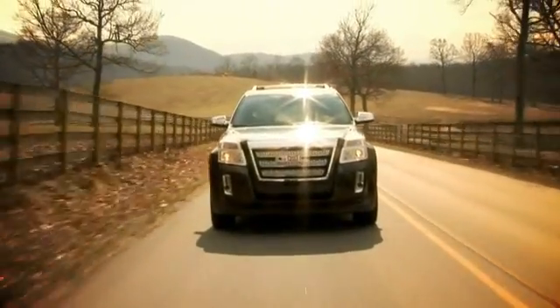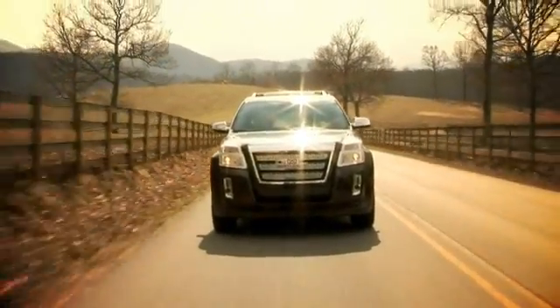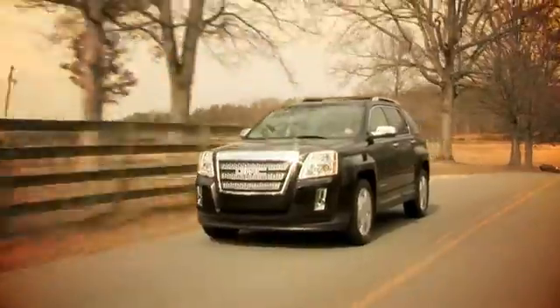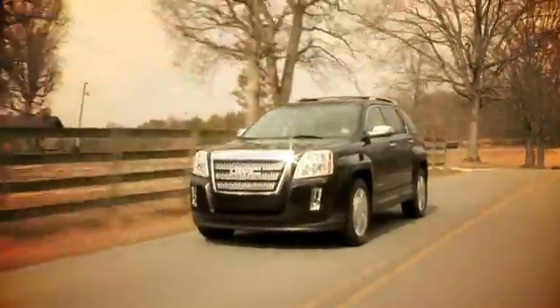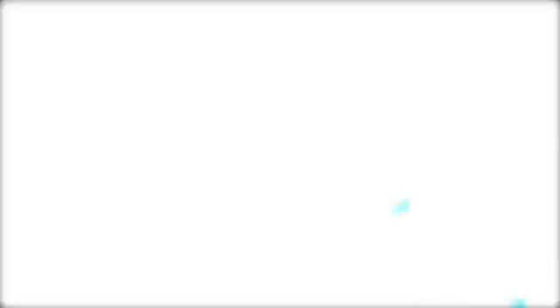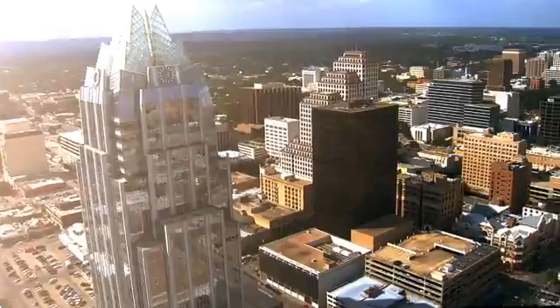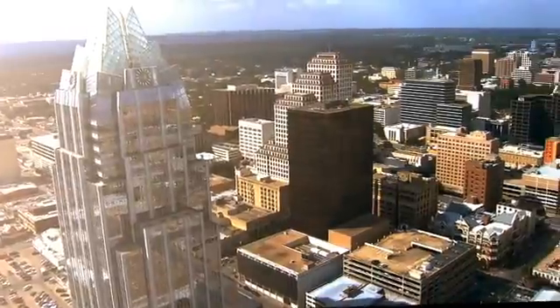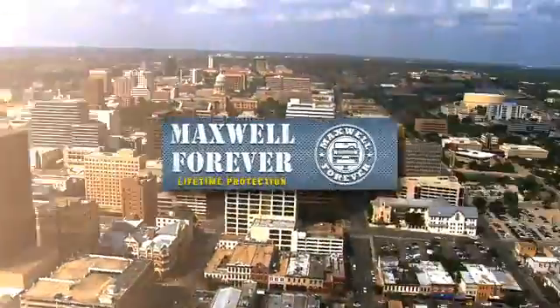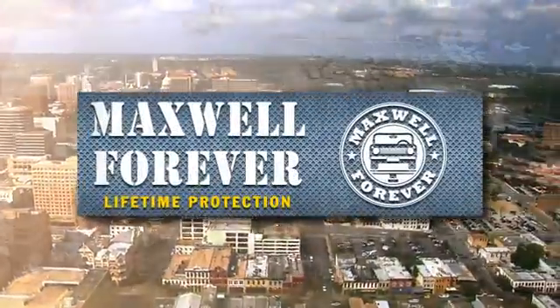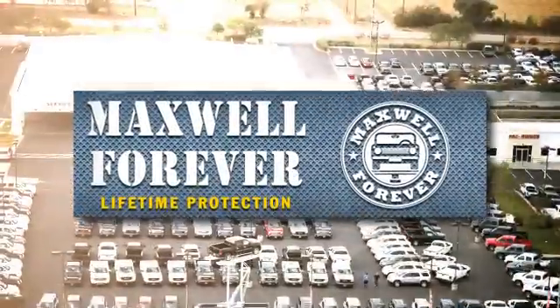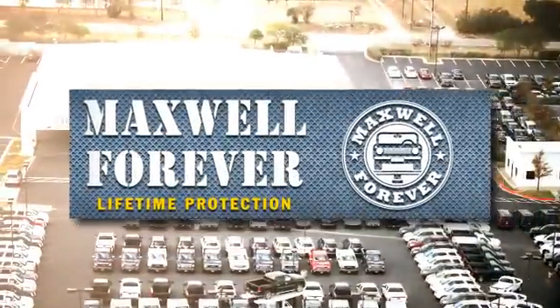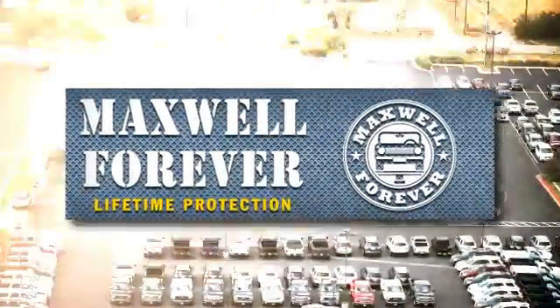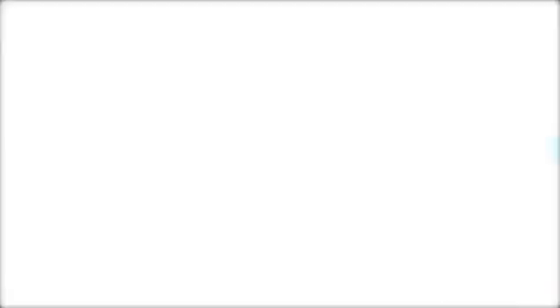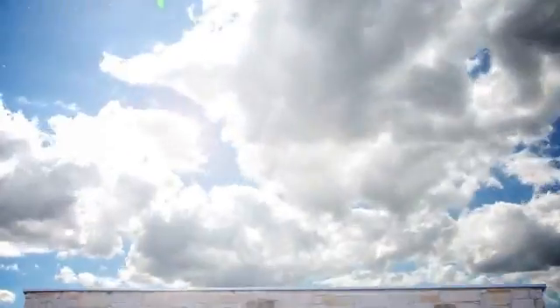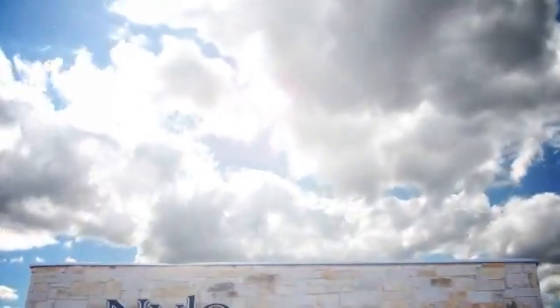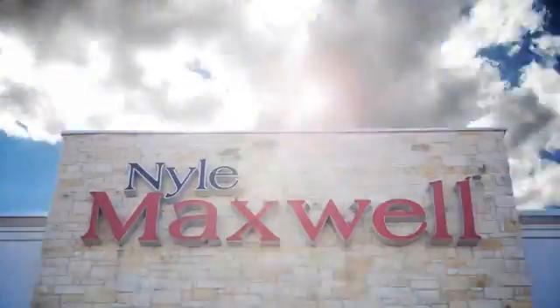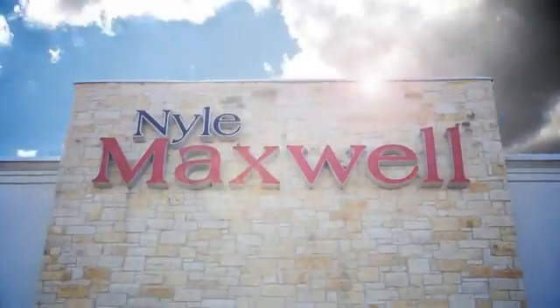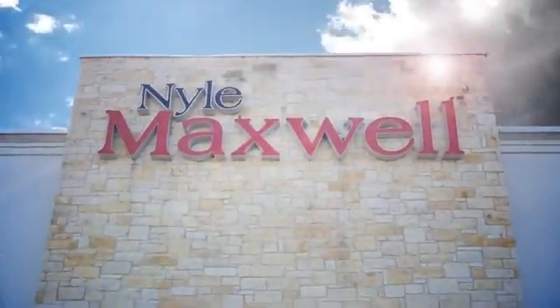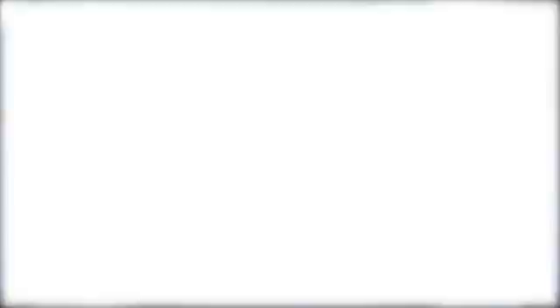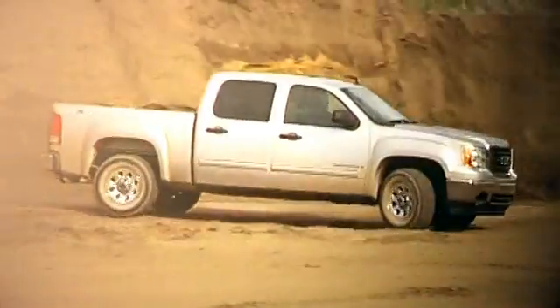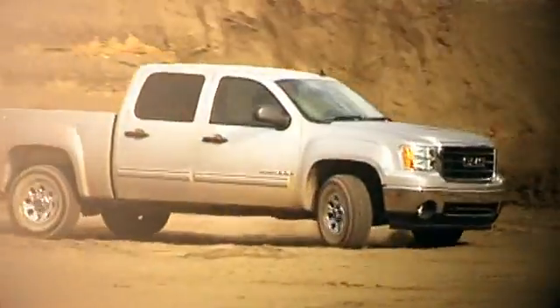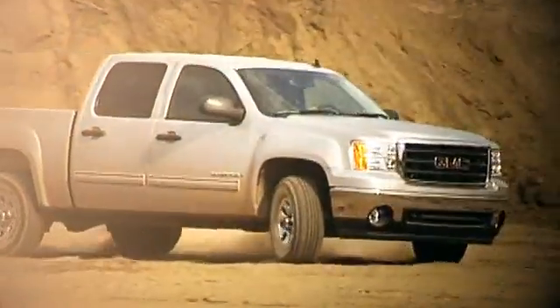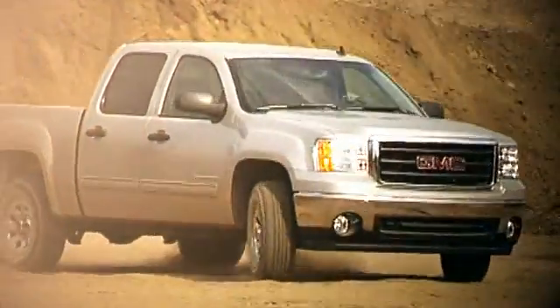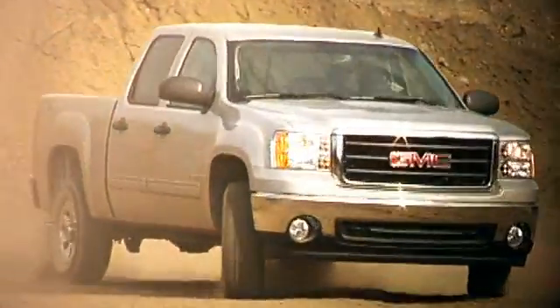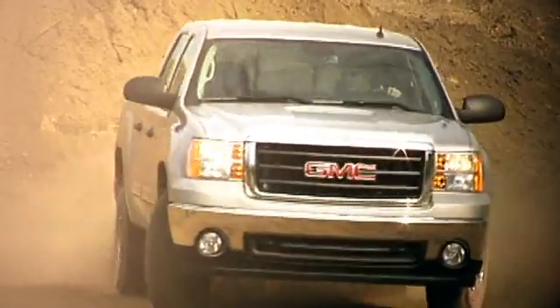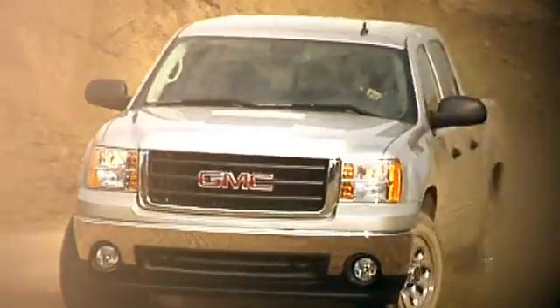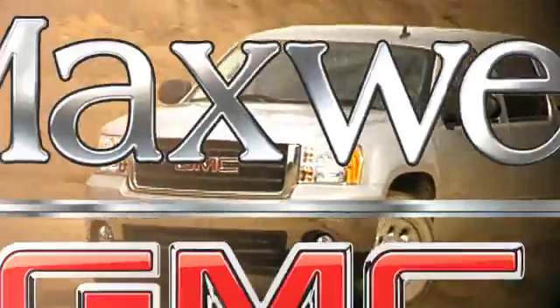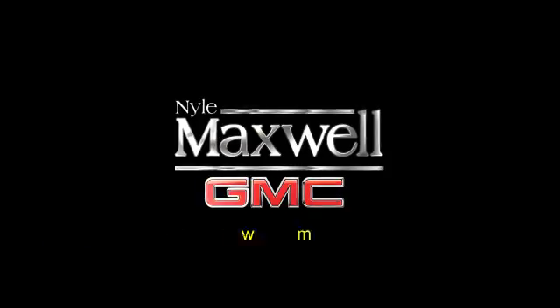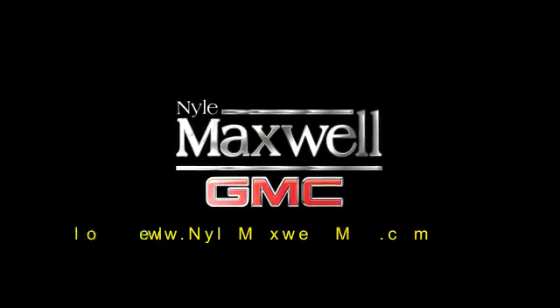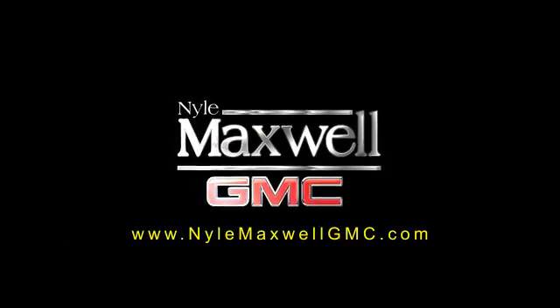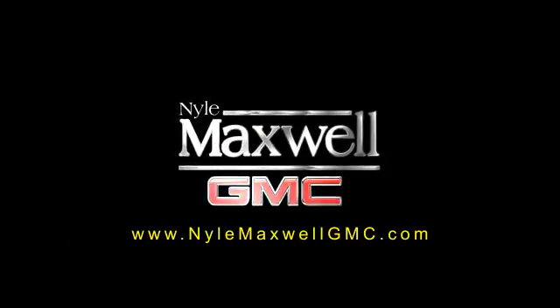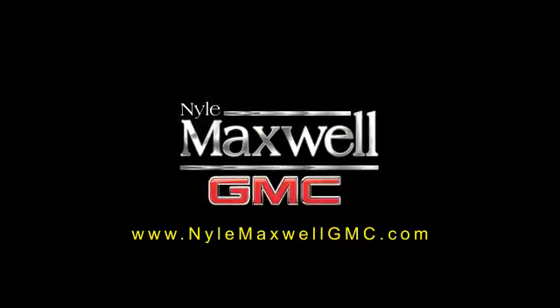Welcome to Nyle Maxwell GMC, home of the Maxwell Forever Lifetime Warranty. Our exclusive warranty covers the engine and transmission on any eligible pre-owned vehicle, for as long as you own it. Plus, this lifetime warranty travels with you wherever you go, so you never have to worry about service coverage.